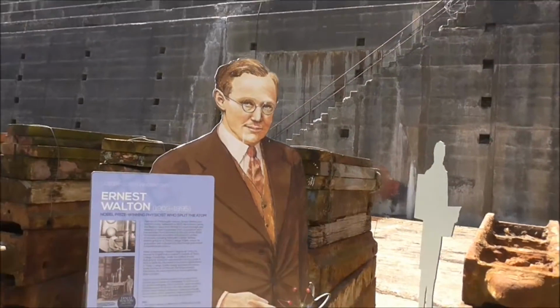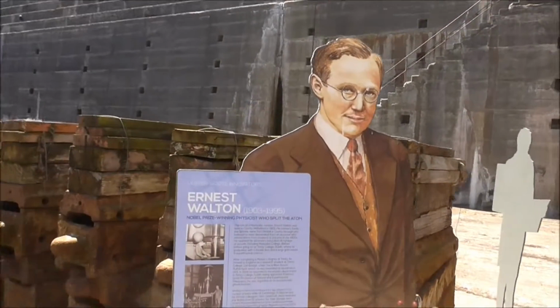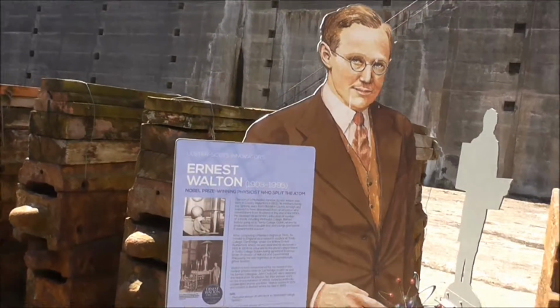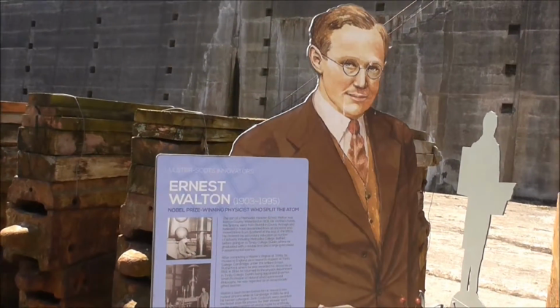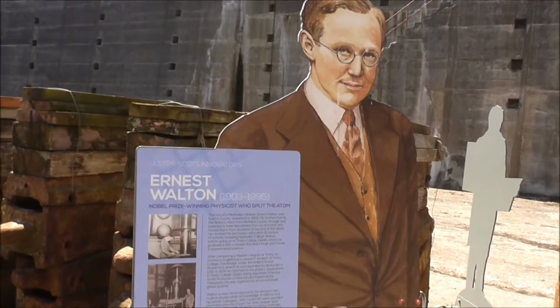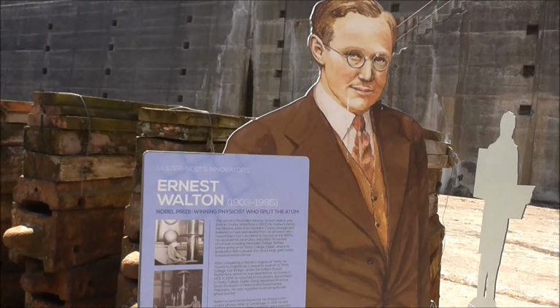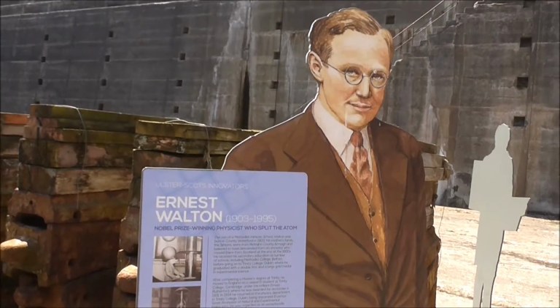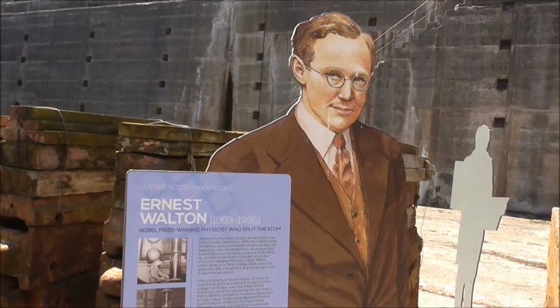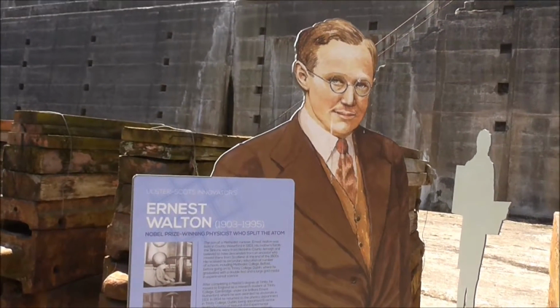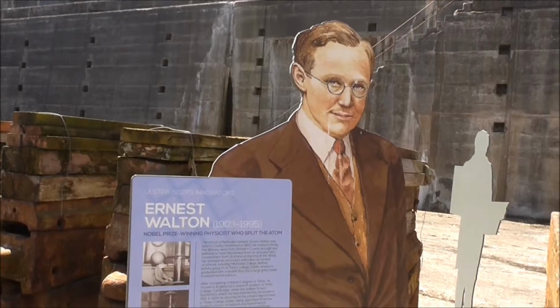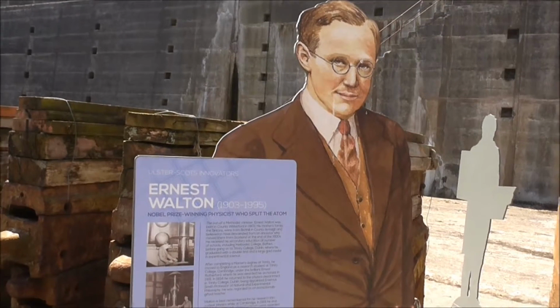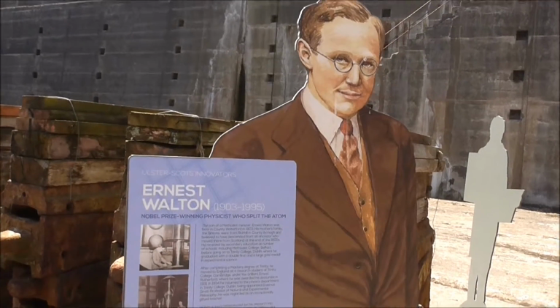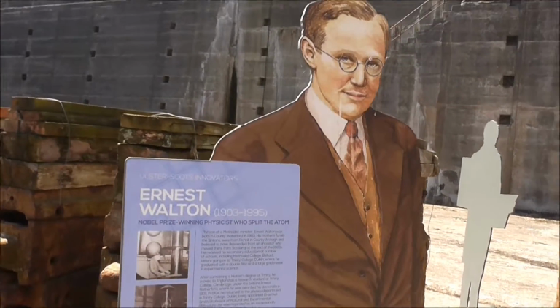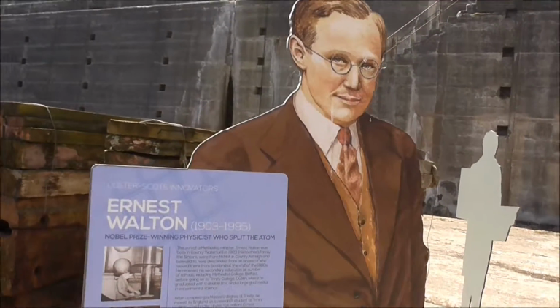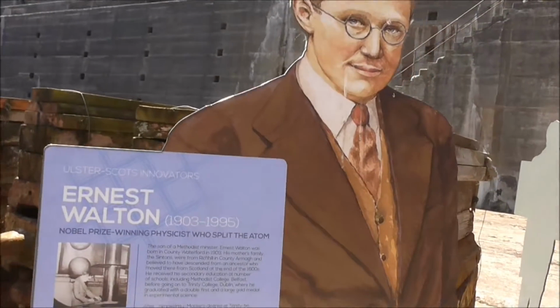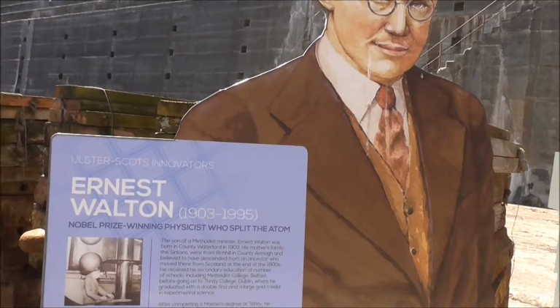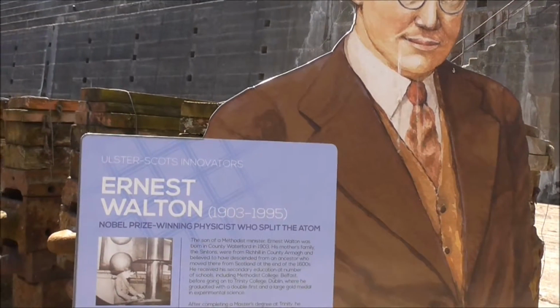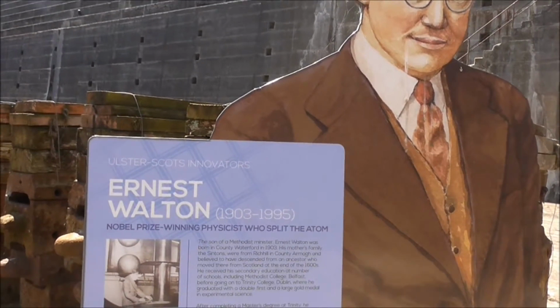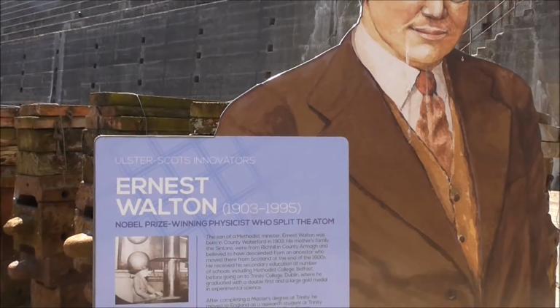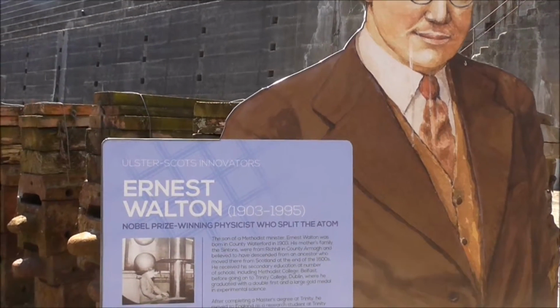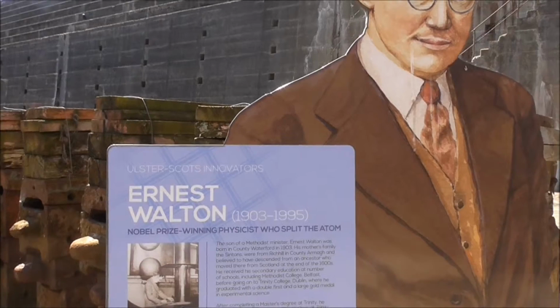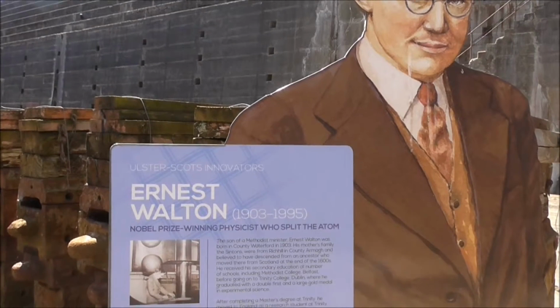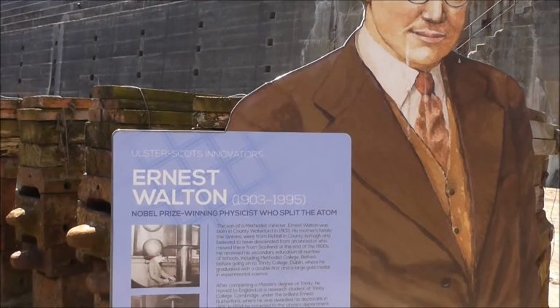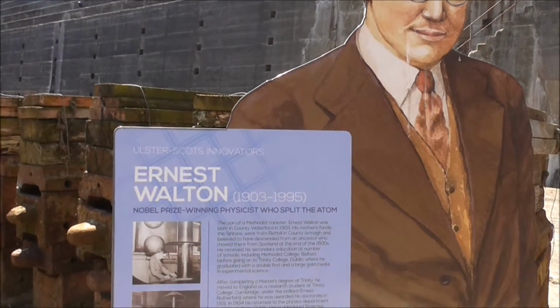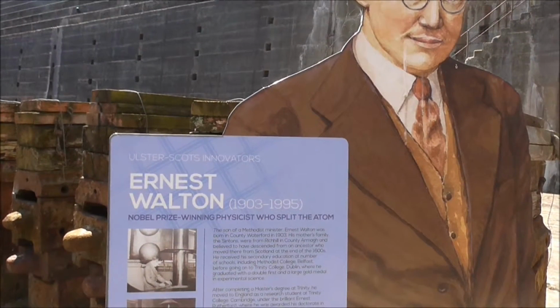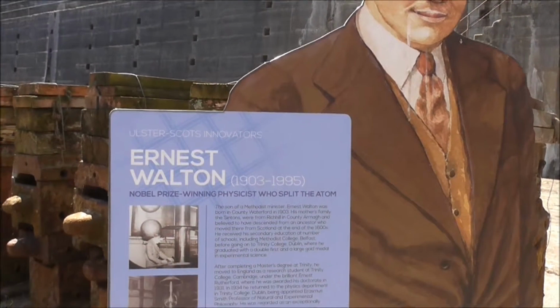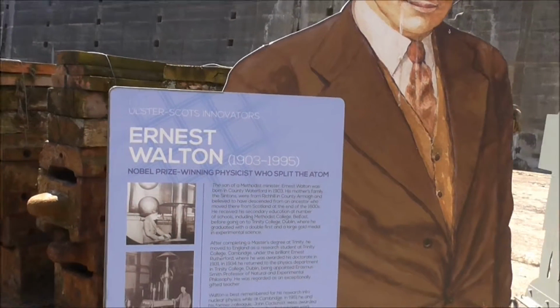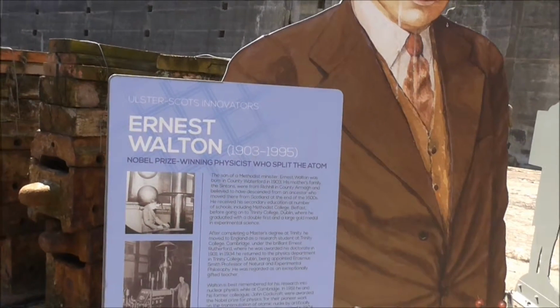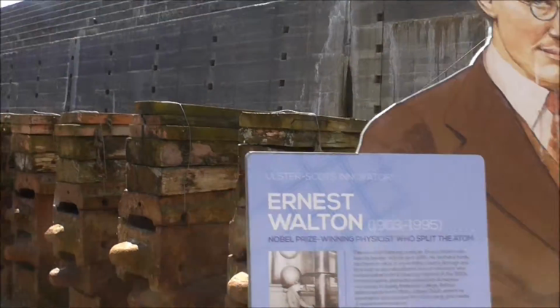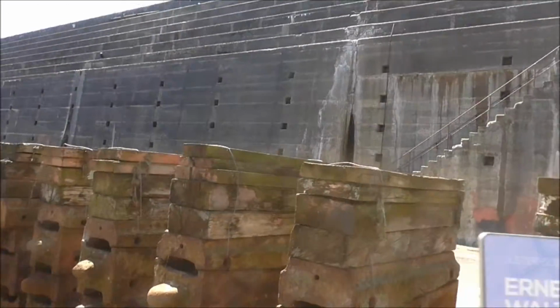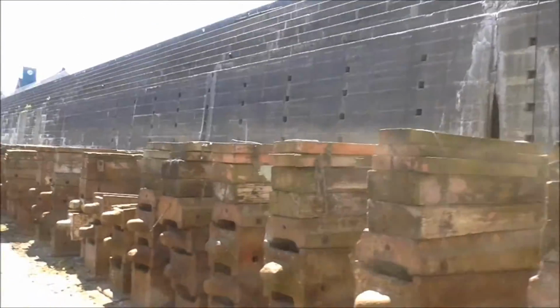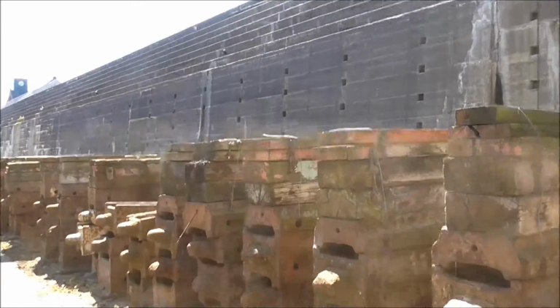Ernest Walton — Nobel Prize-winning physicist who split the atom. A son of a Methodist minister, born in County Waterford. There you are. I didn't even expect to see that down here.